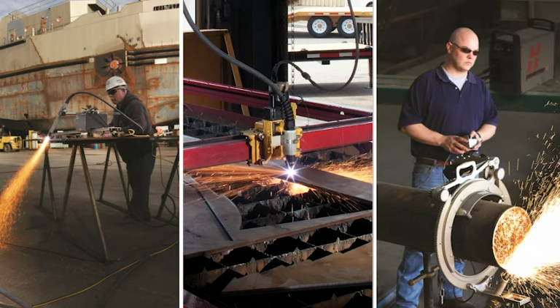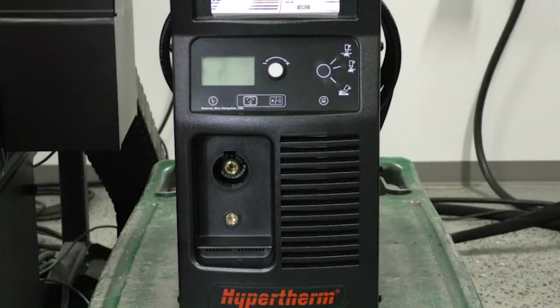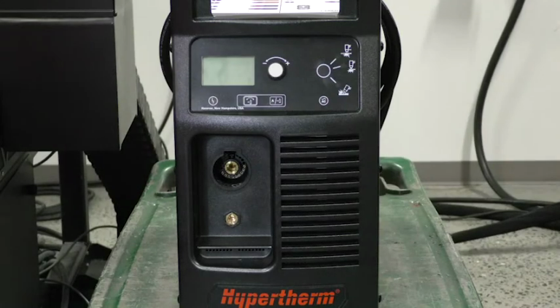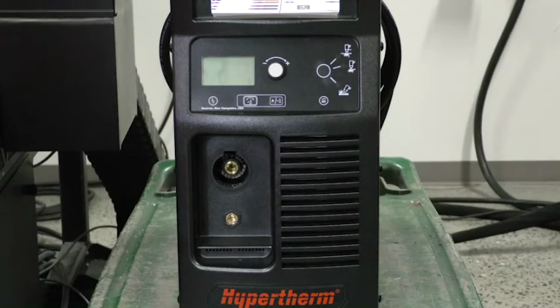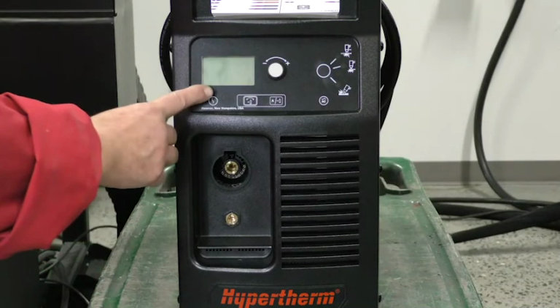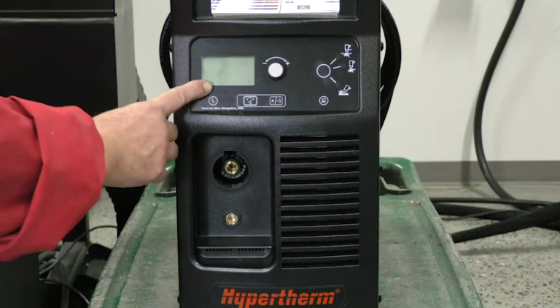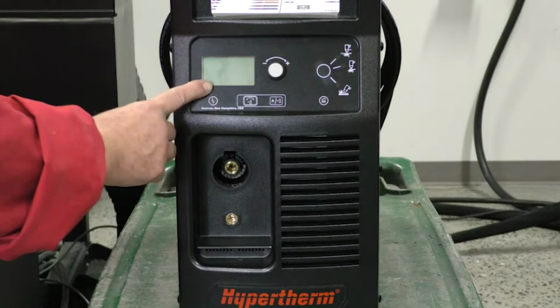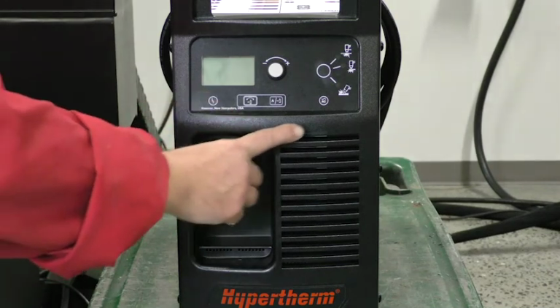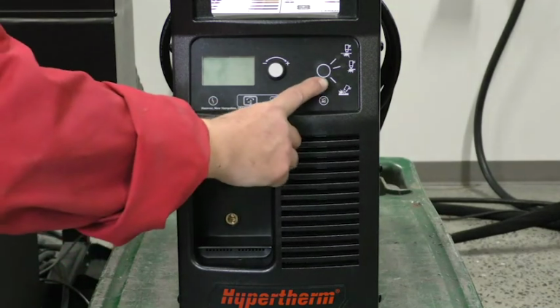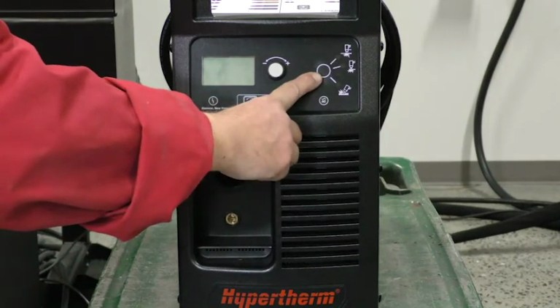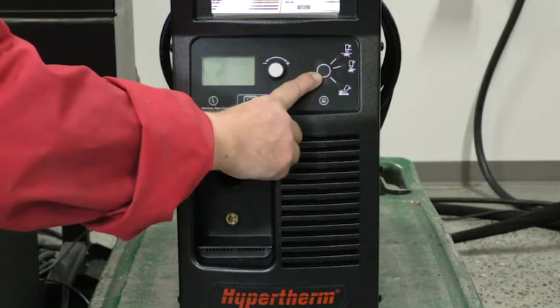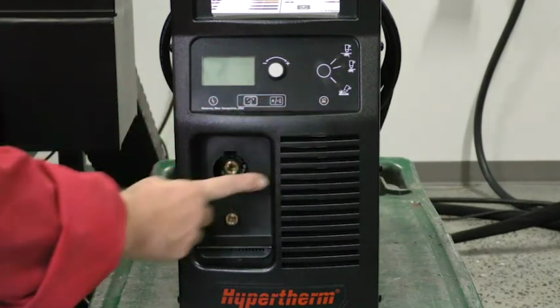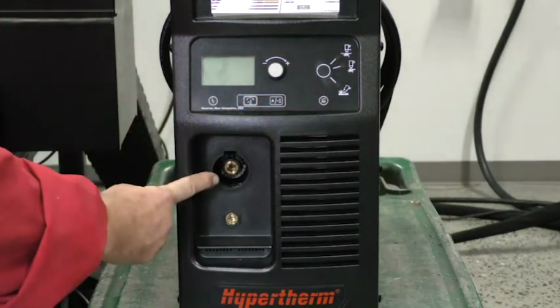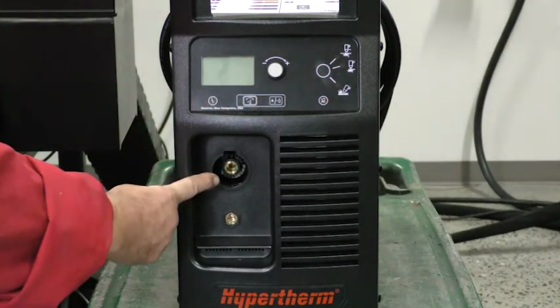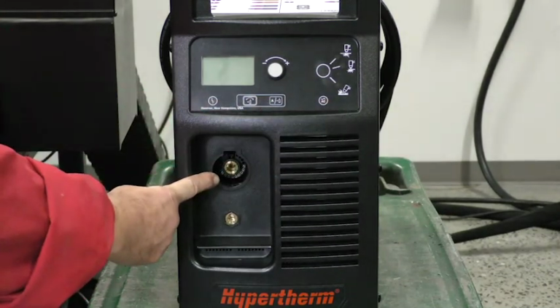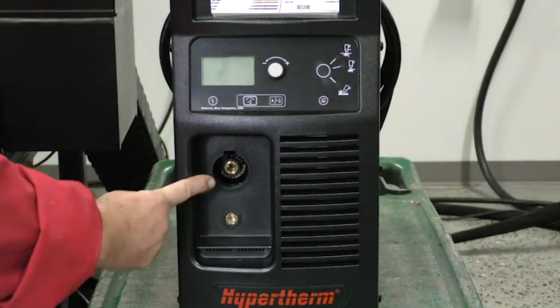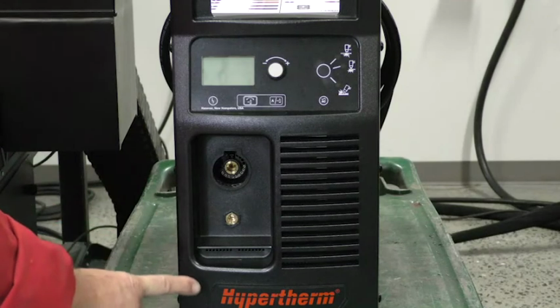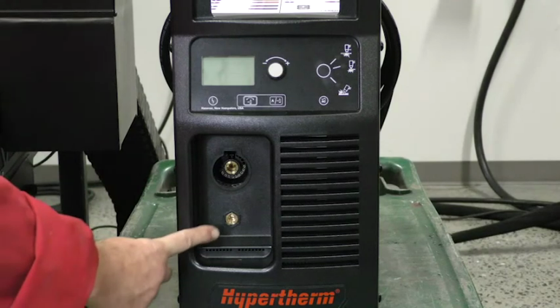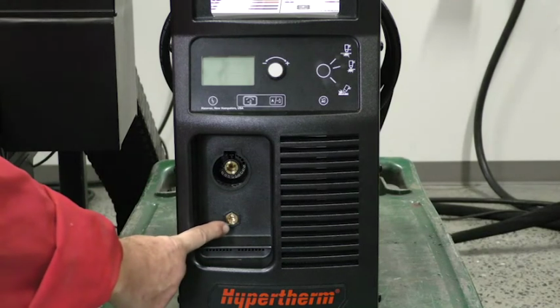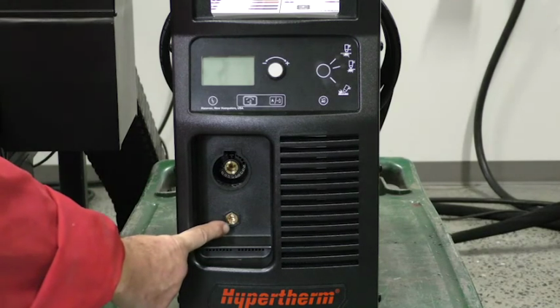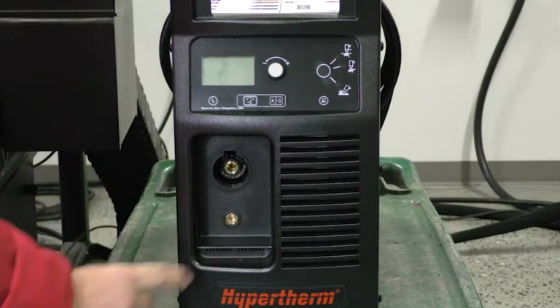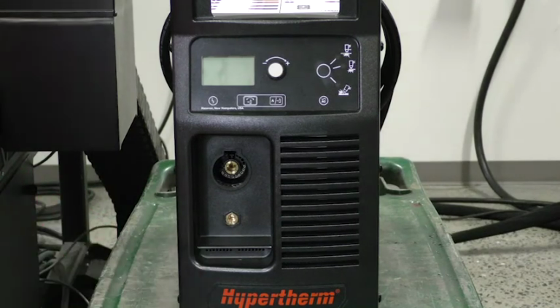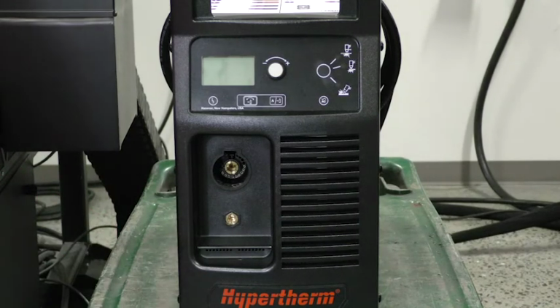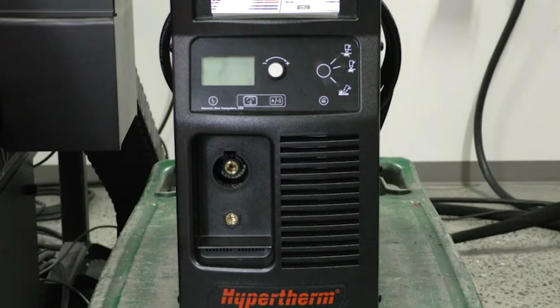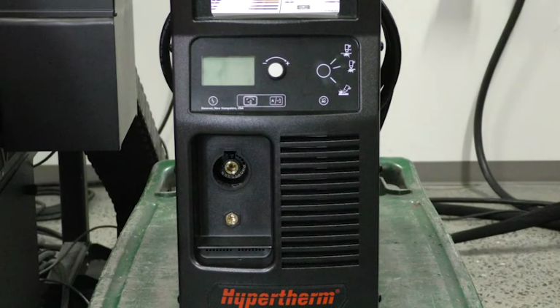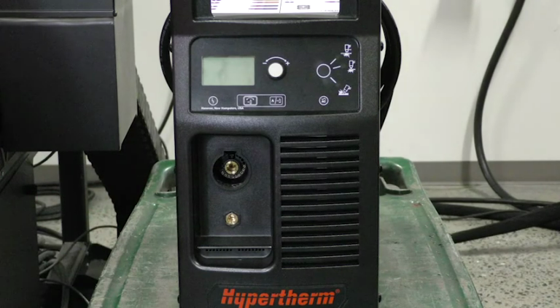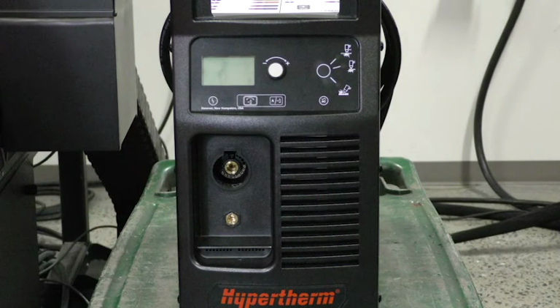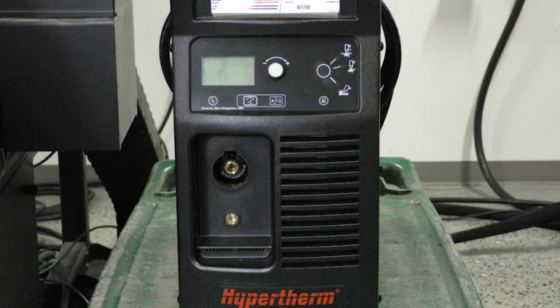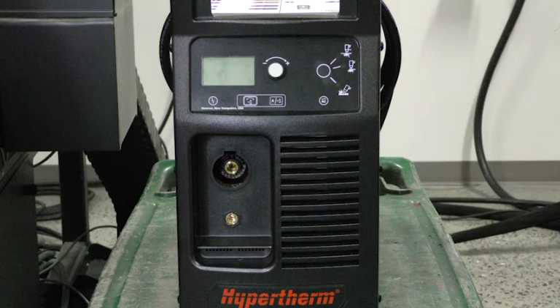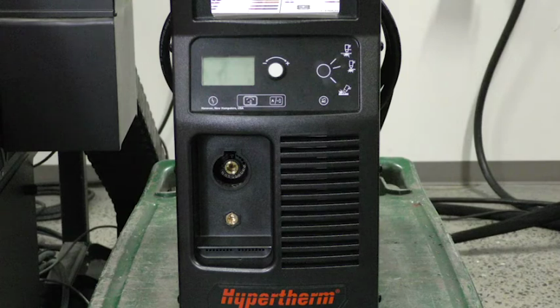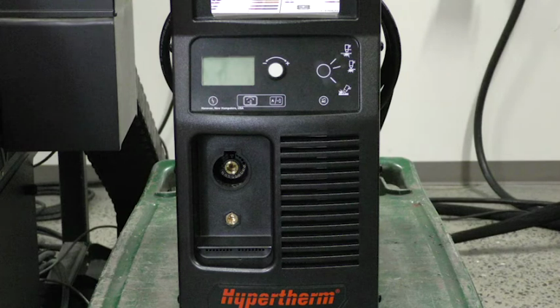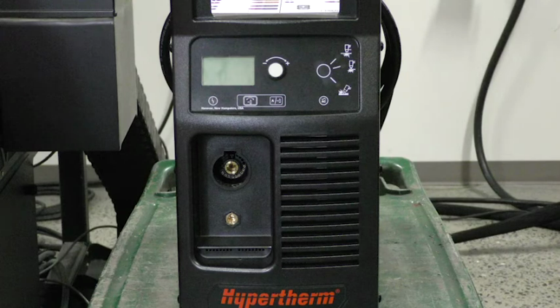On the front panel, you'll find the main display, a process mode selection switch, fast connect torch connection, and the quick lock work lead receptacle. All controls and connections are intuitive and designed for easy installation.